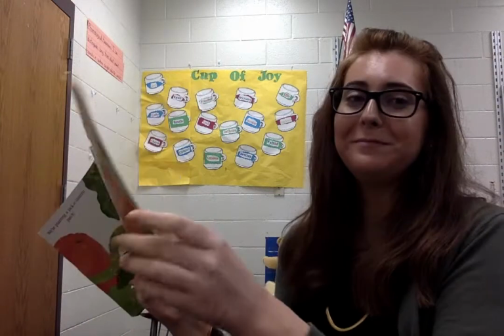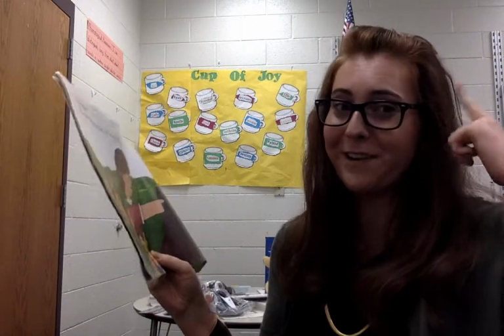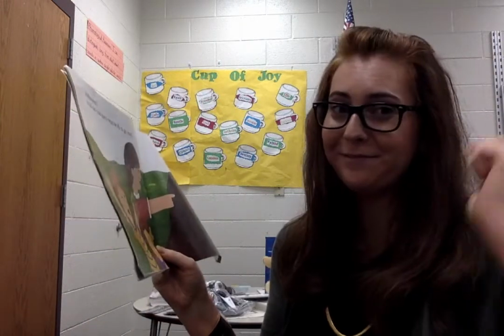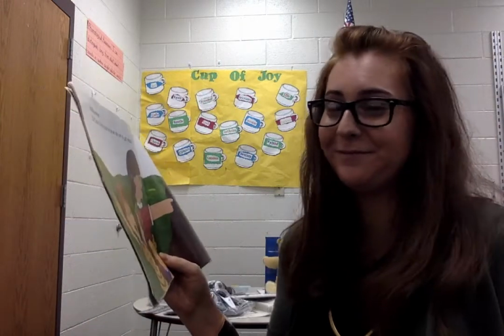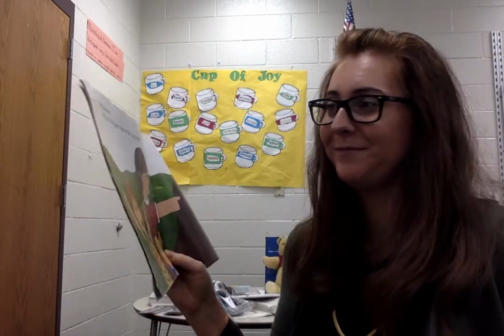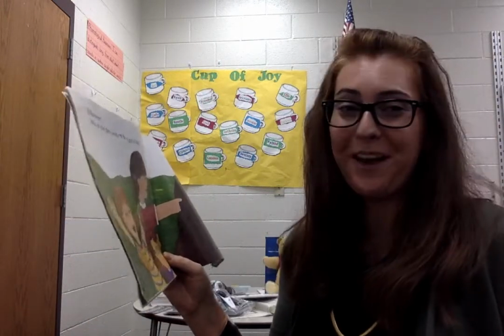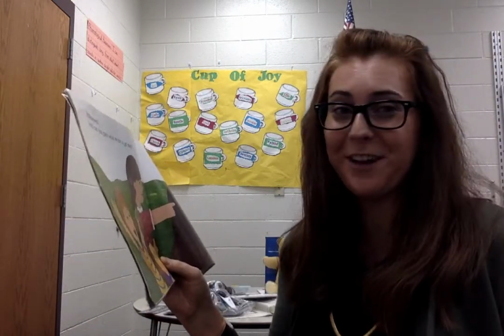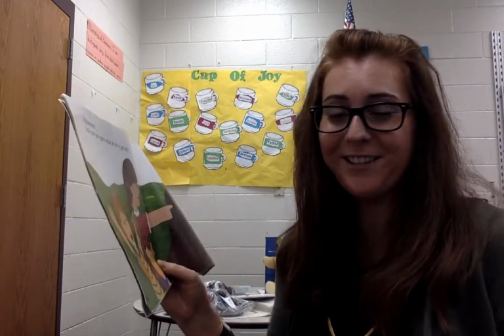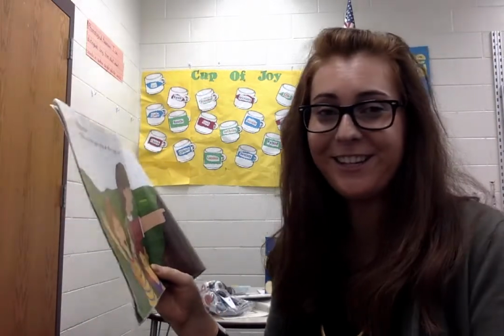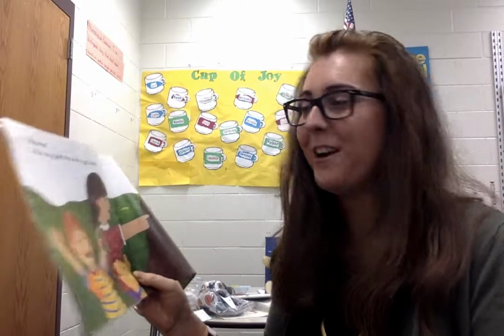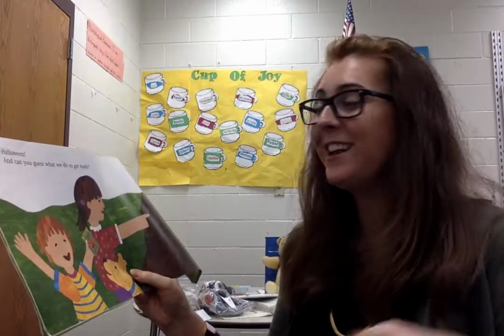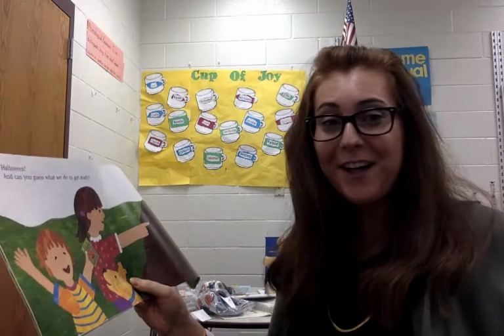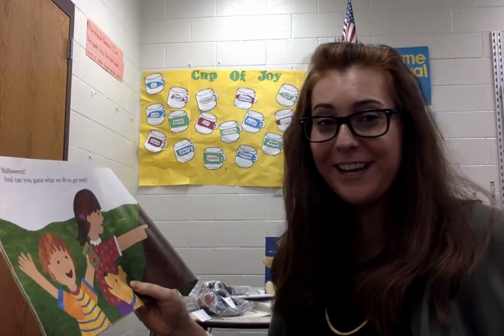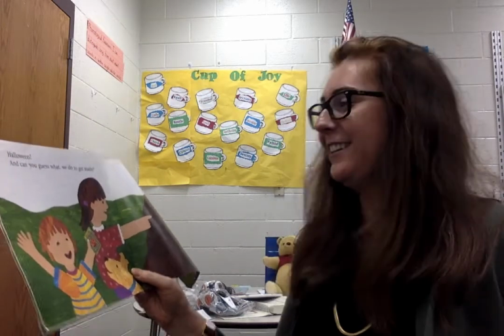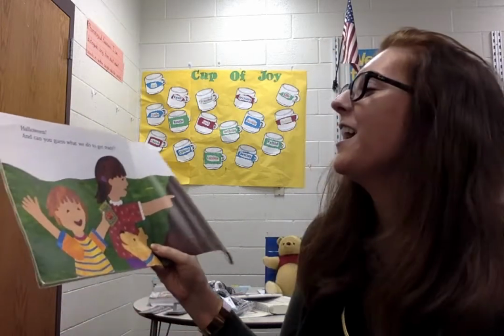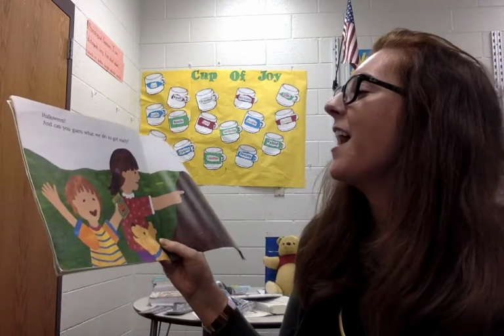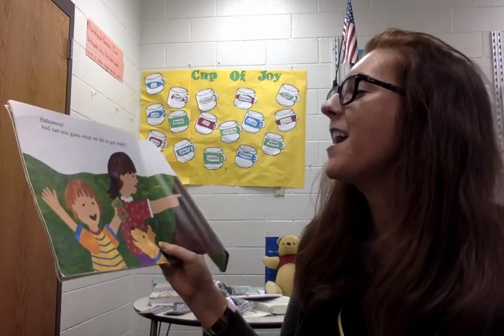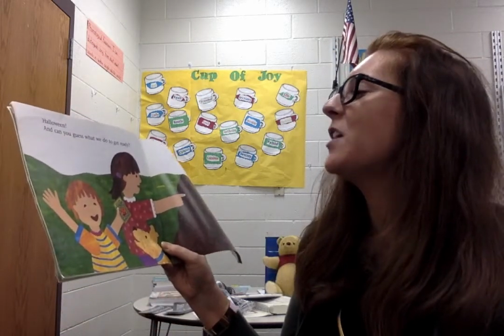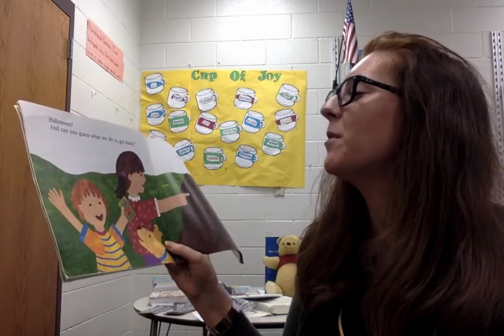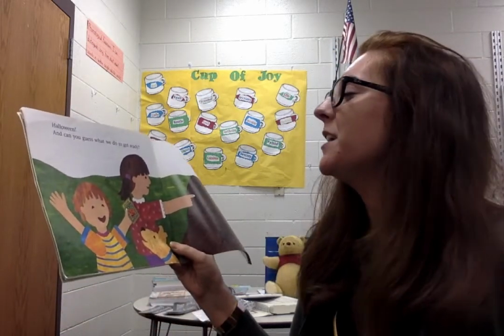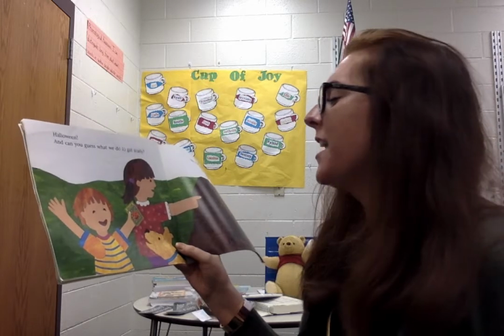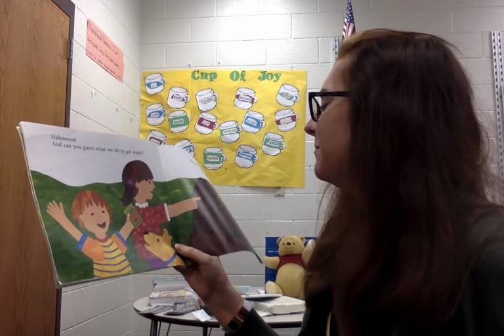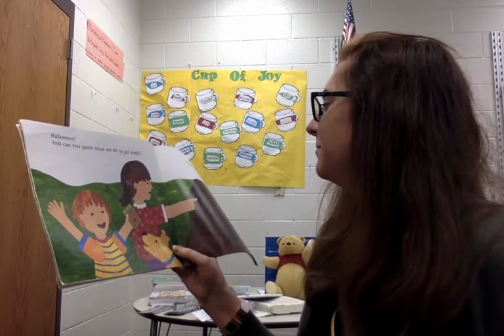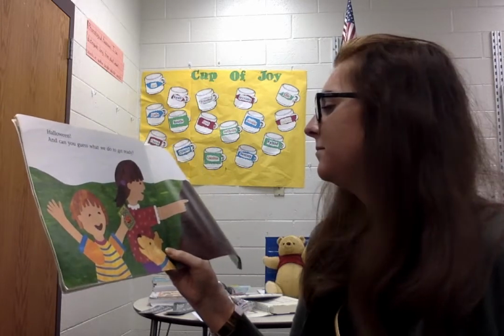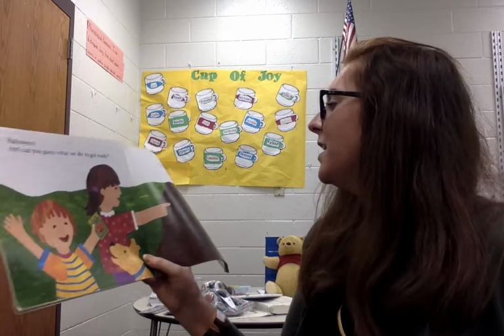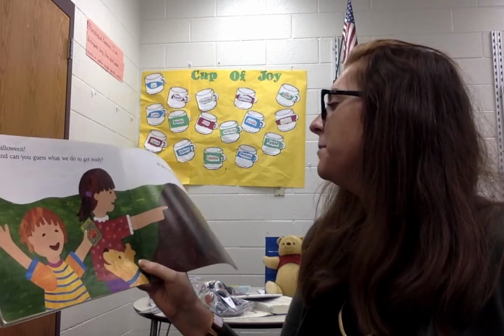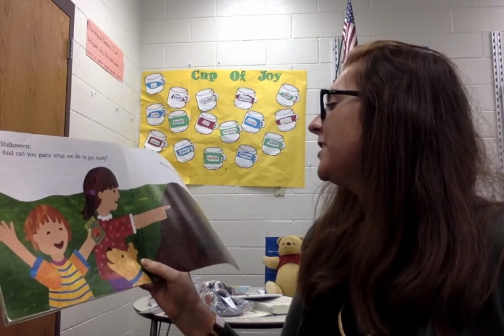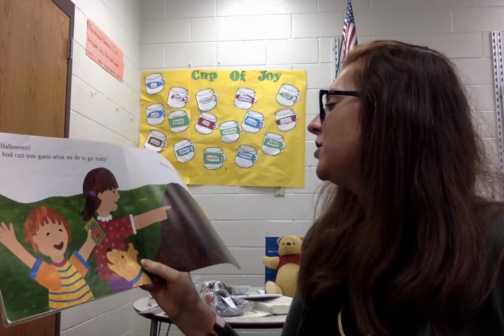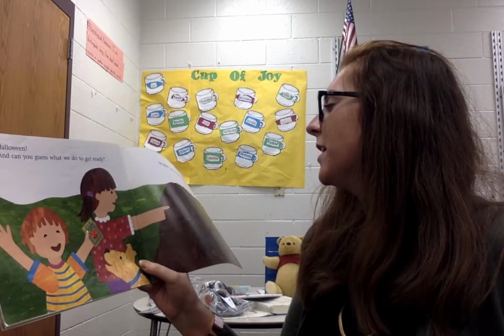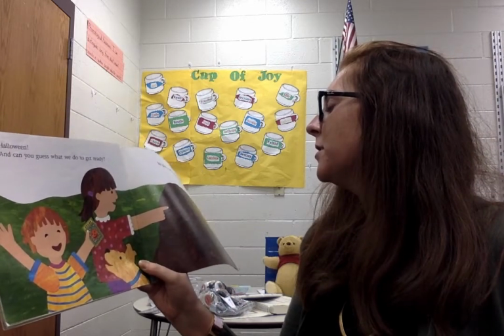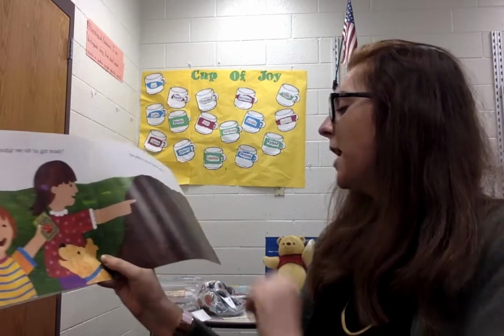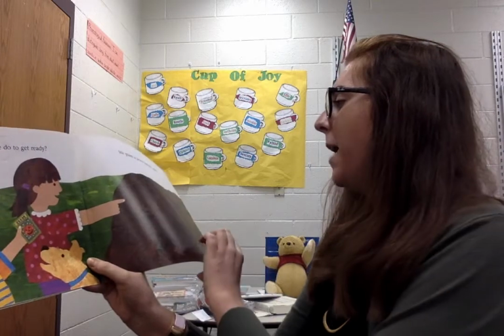Did you figure it out? Okay, I'm going to tell you the answer in 3, 2, 1. It's Halloween! And can you guess what we do to get ready? We plant a jack-o'-lantern patch.